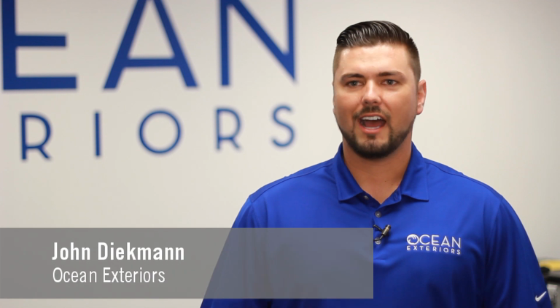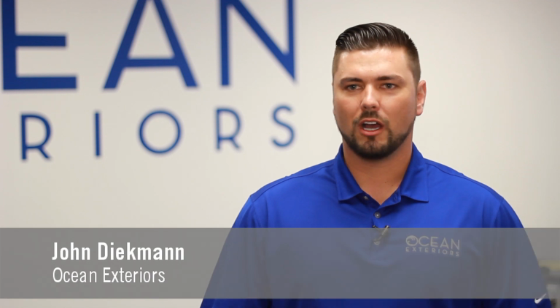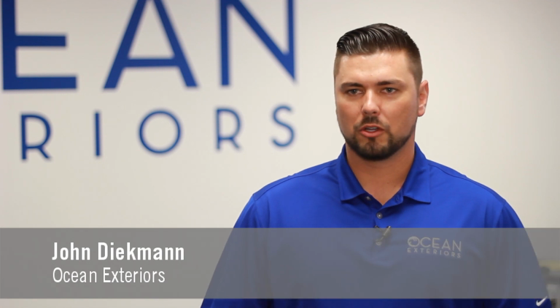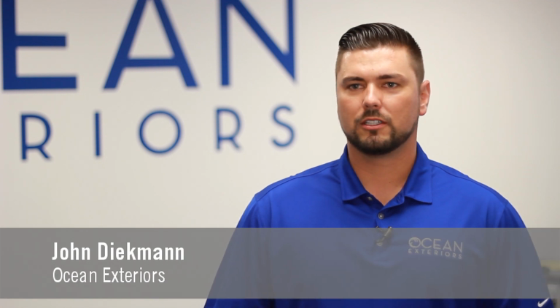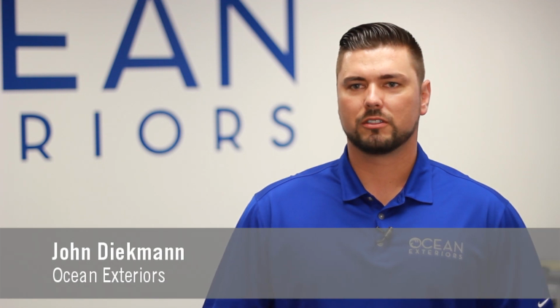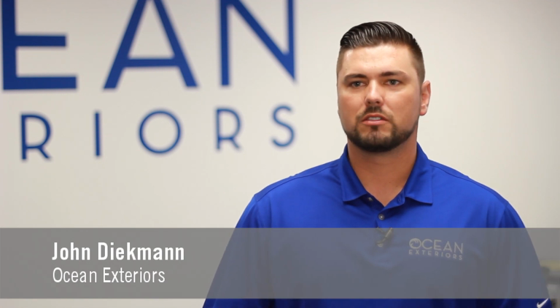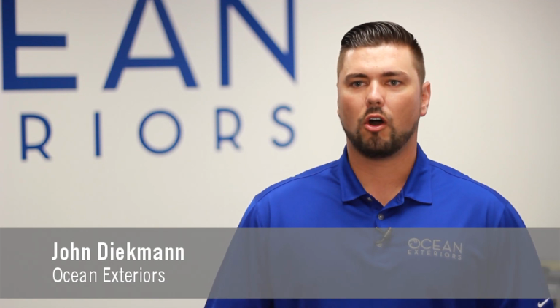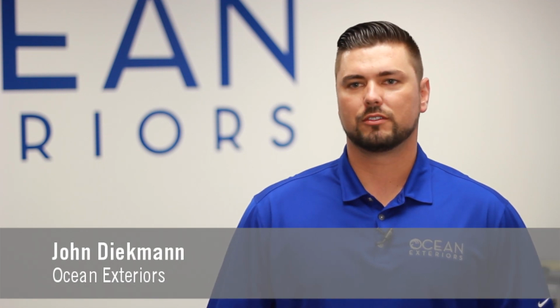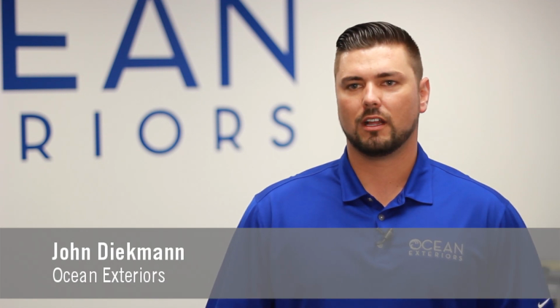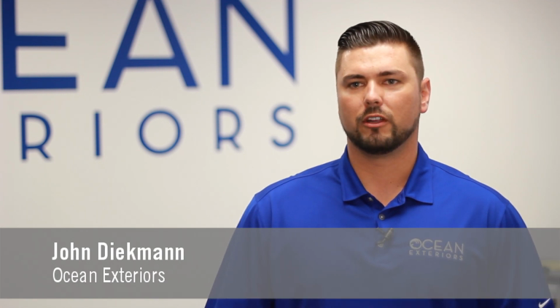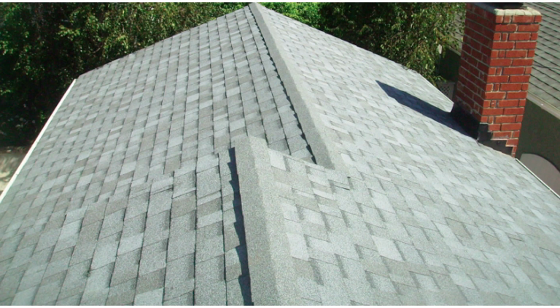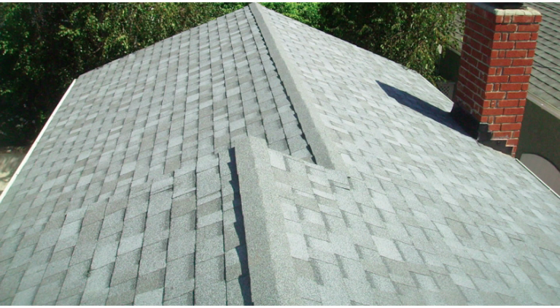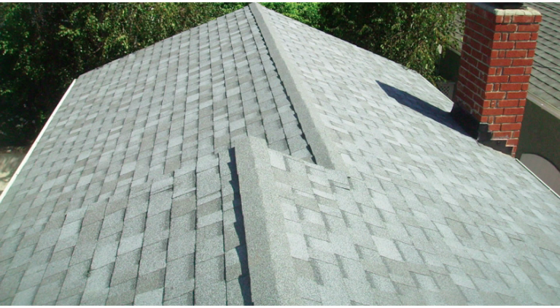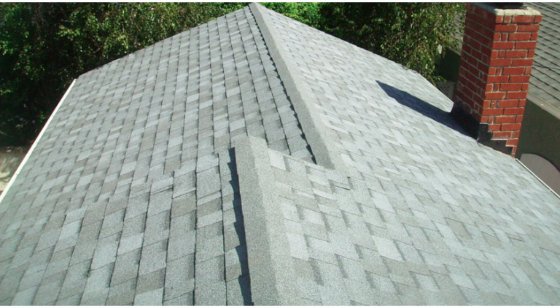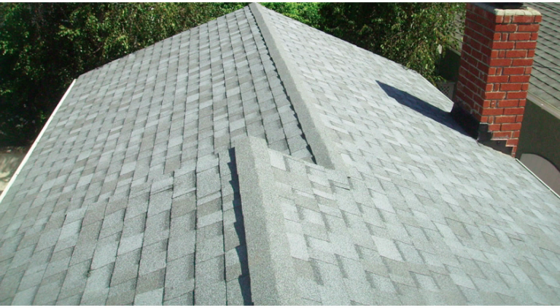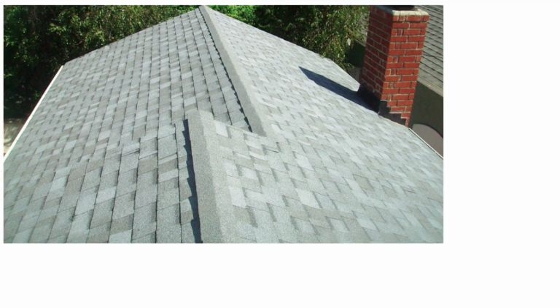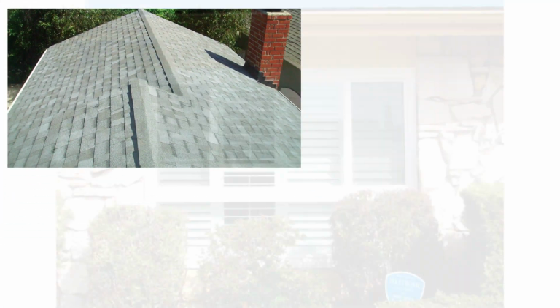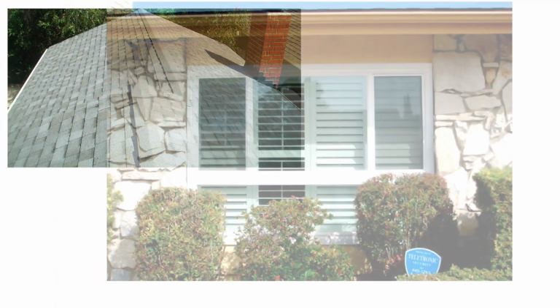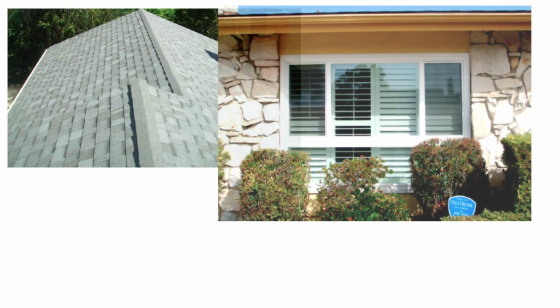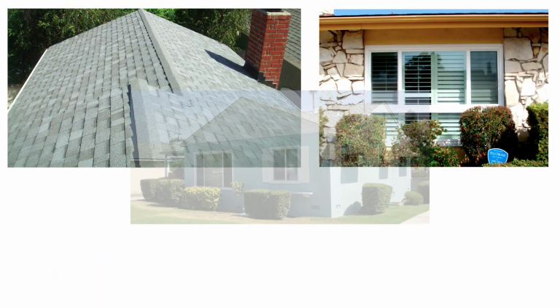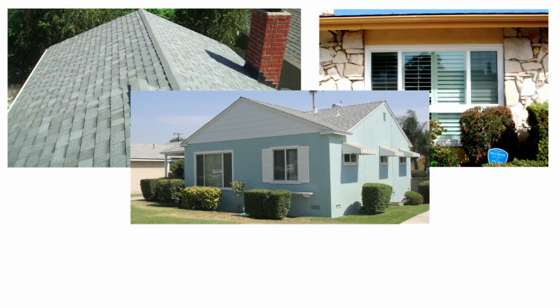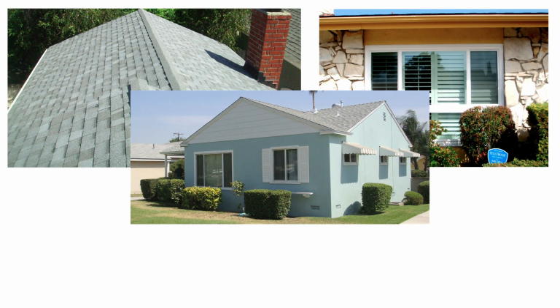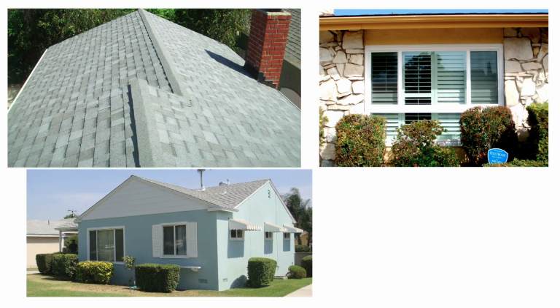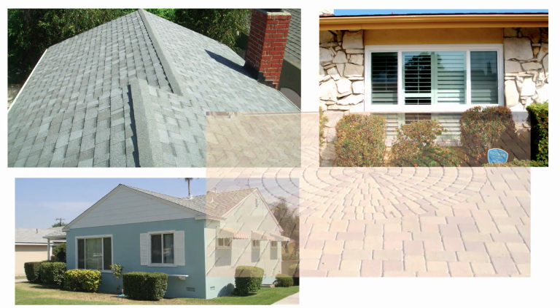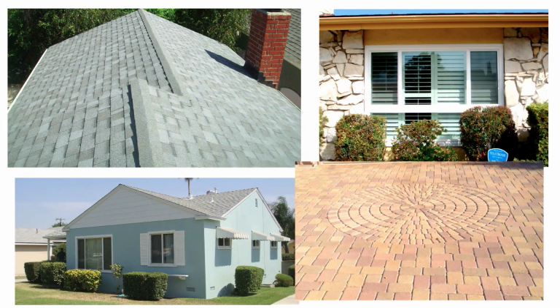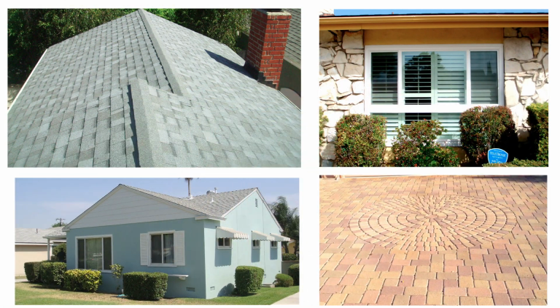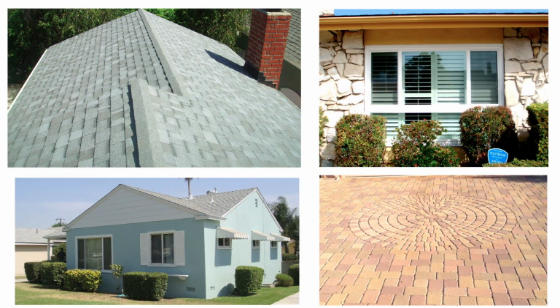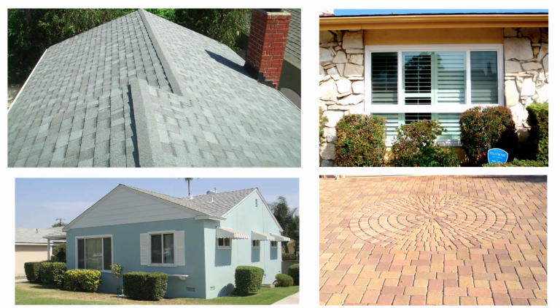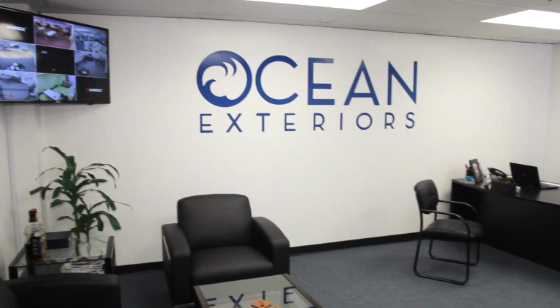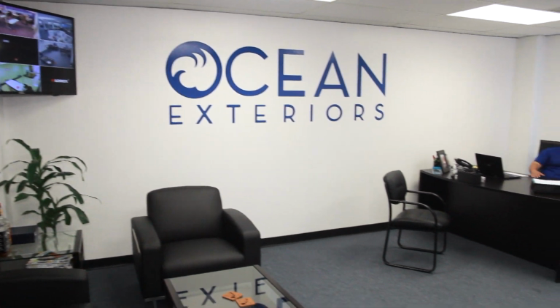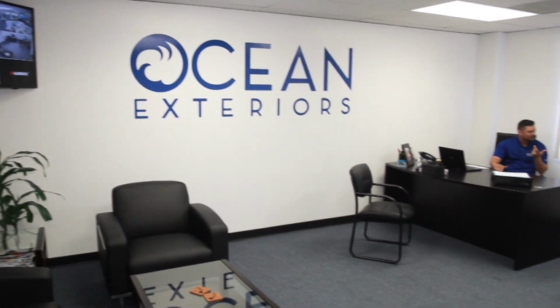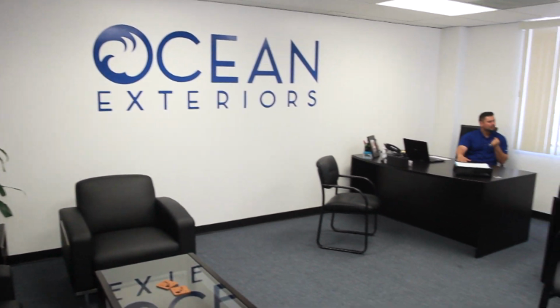Hi, I'm John with Ocean Exteriors and we serve all of Southern California. At Ocean Exteriors we do roofing, vinyl windows, exterior stucco, and also pavers, and we focus on working strictly with homeowners.